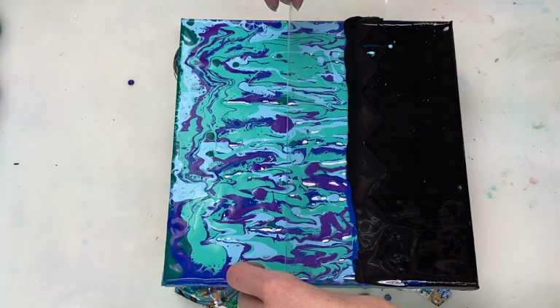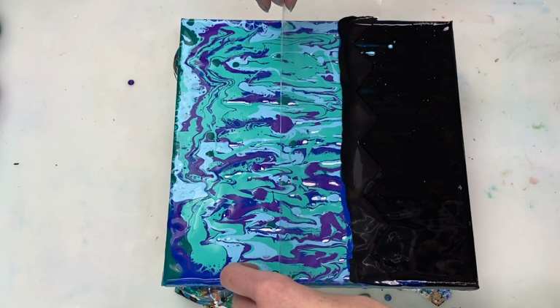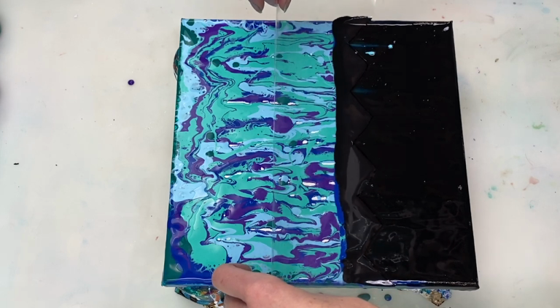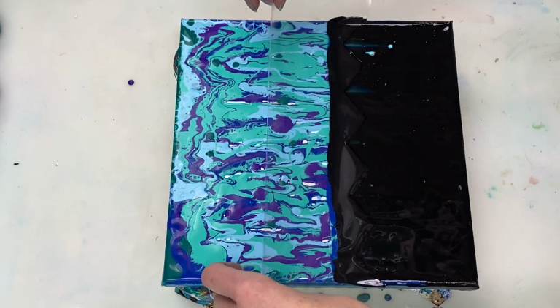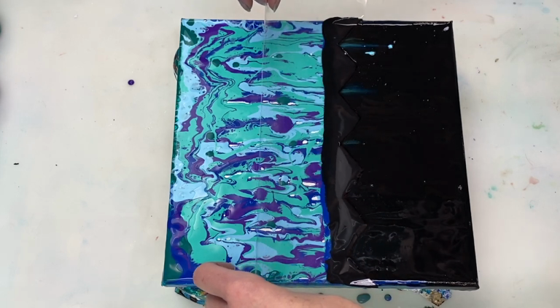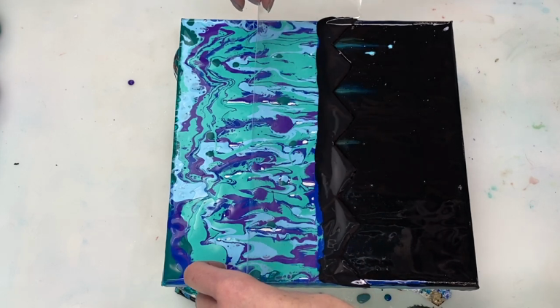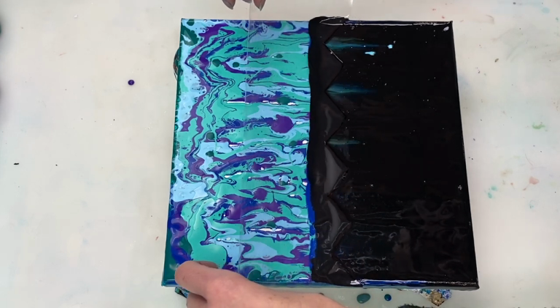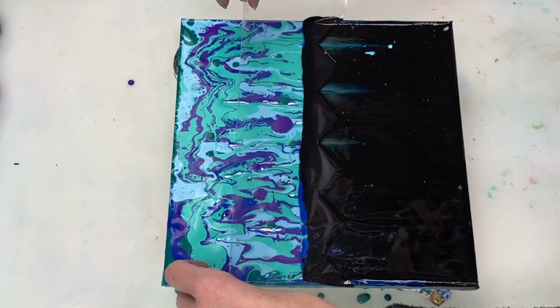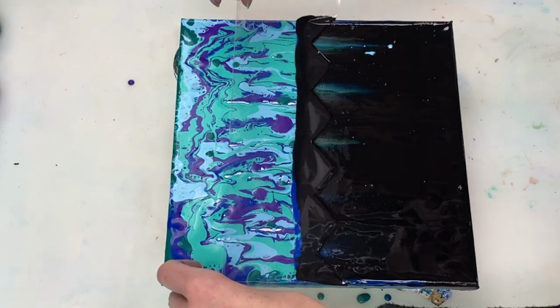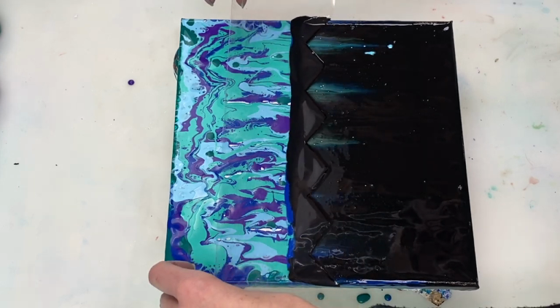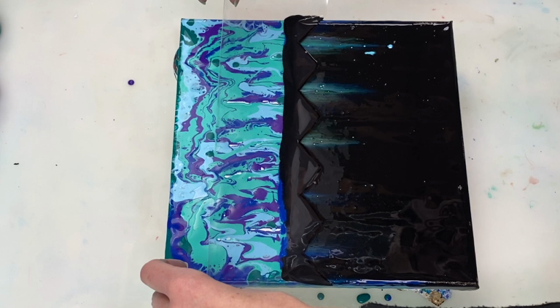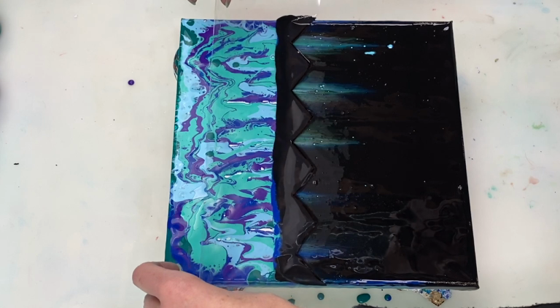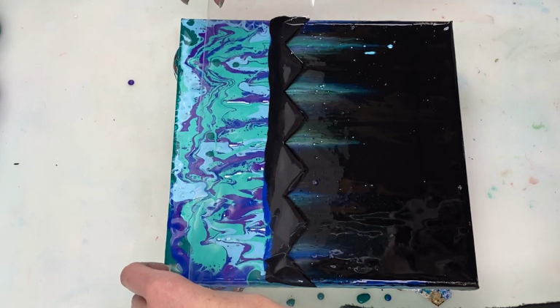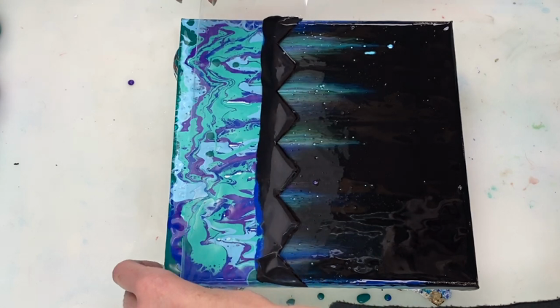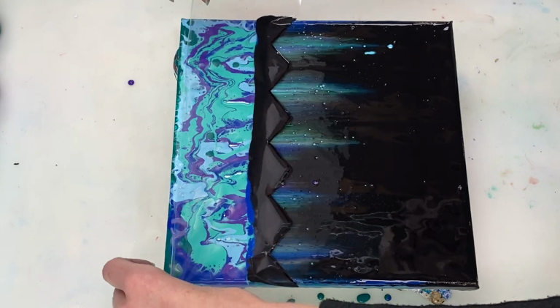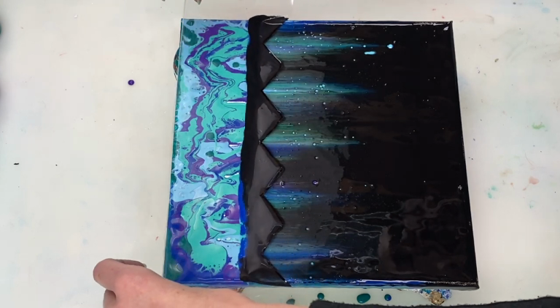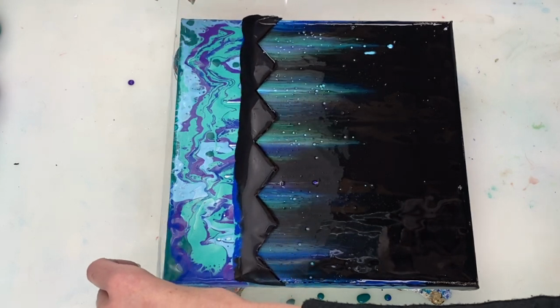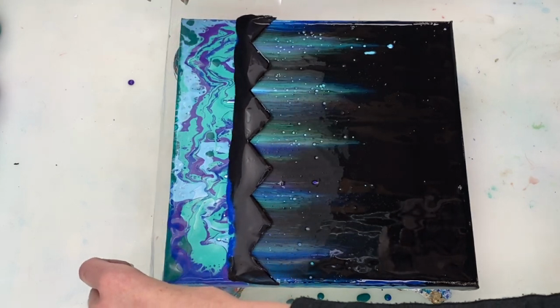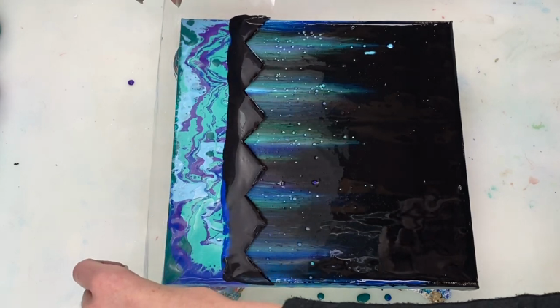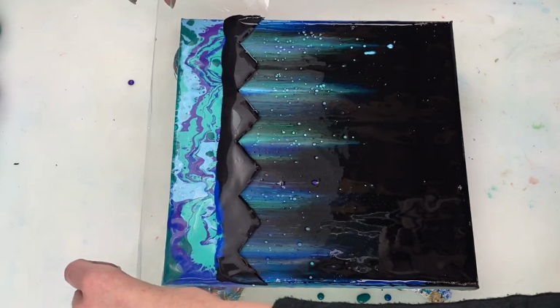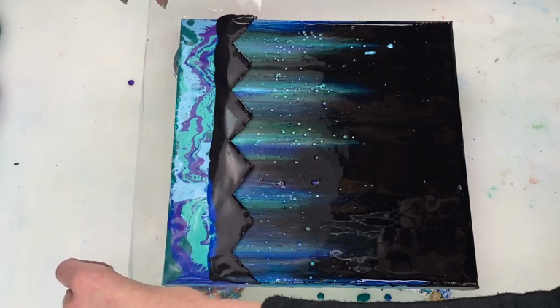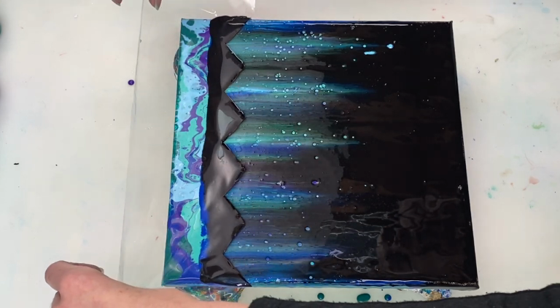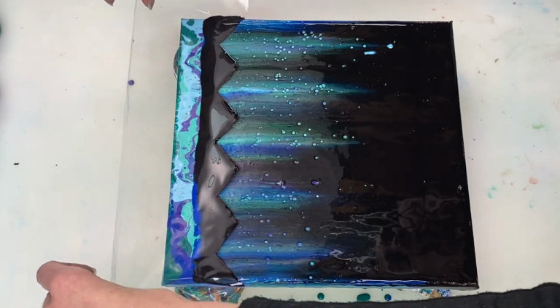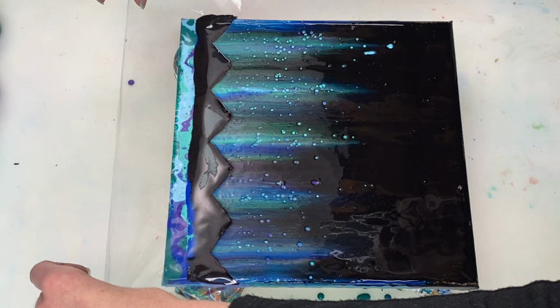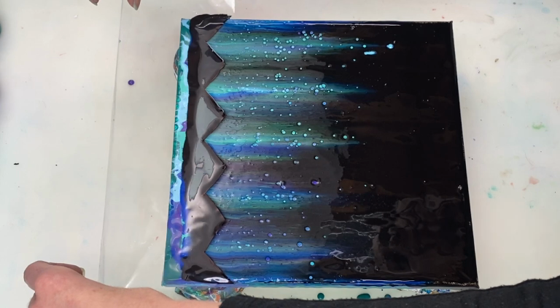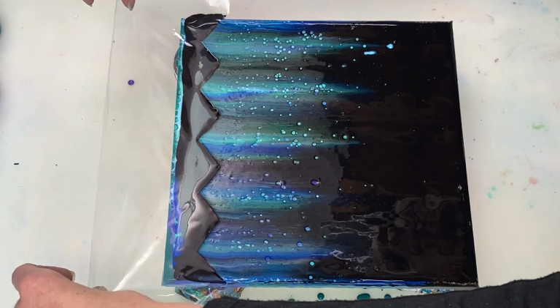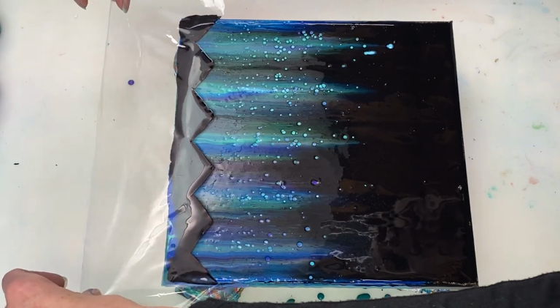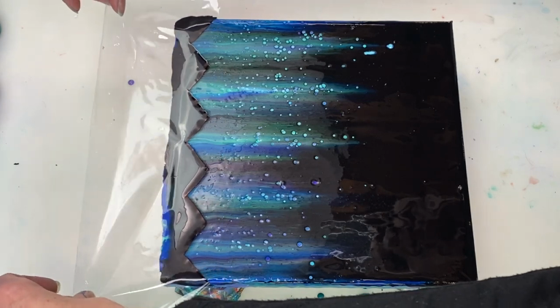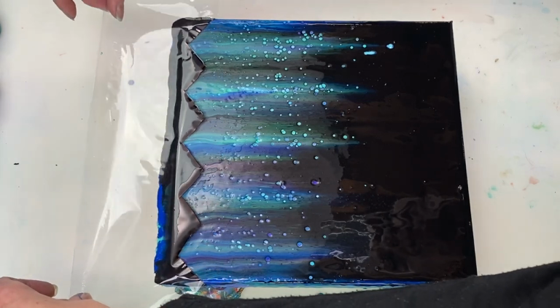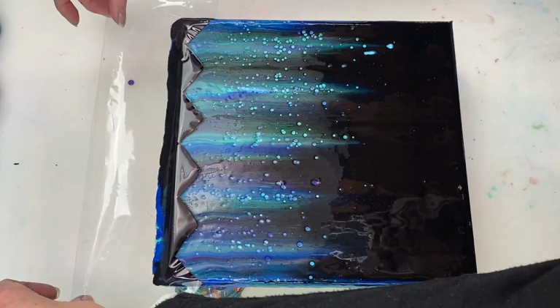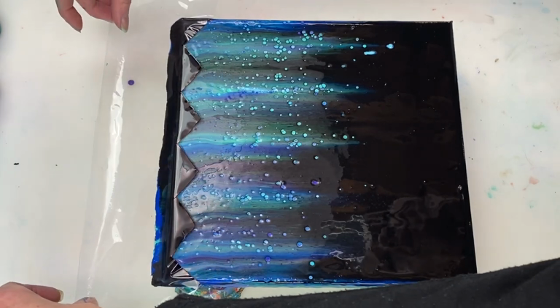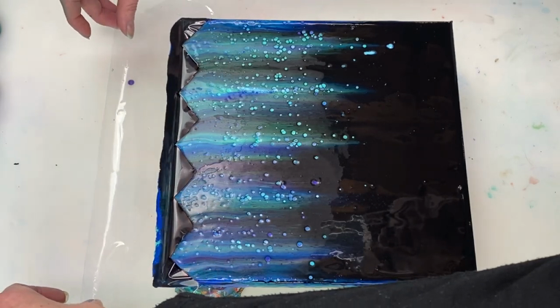I want to use a zigzag pattern because the tips of the plastic tend to drag more paint along, which will help create a subtle tree kind of pattern in the foreground with the northern light colours in the background.